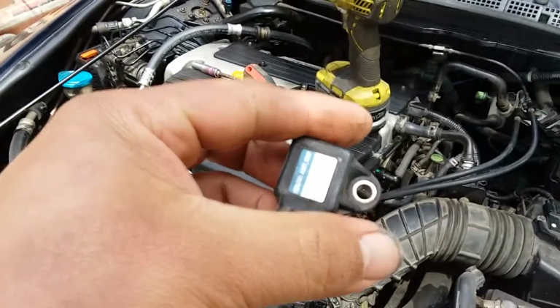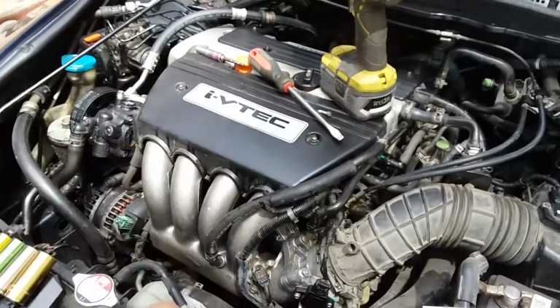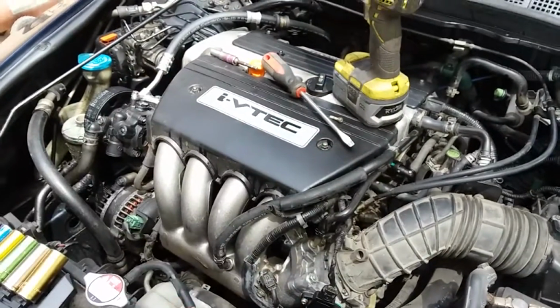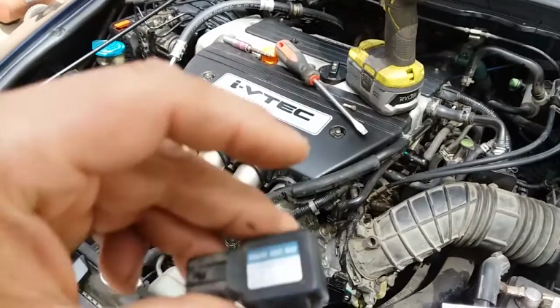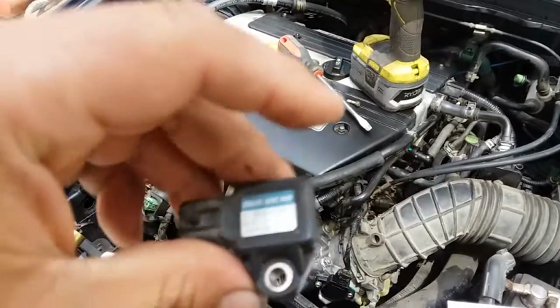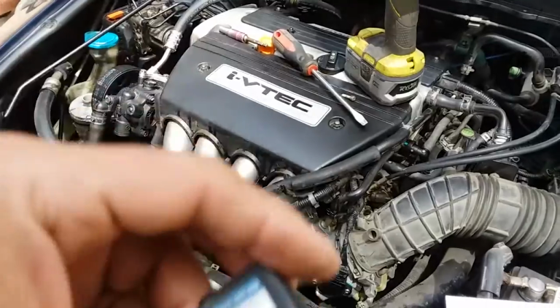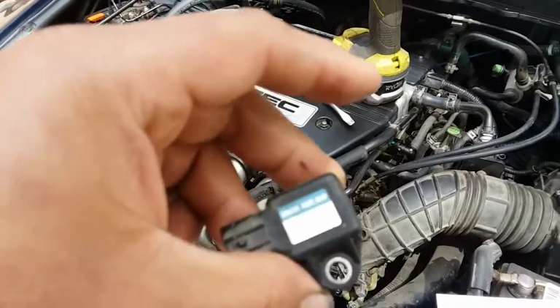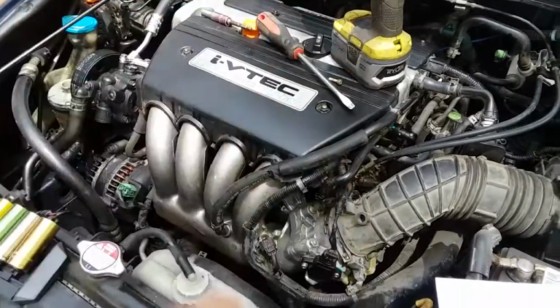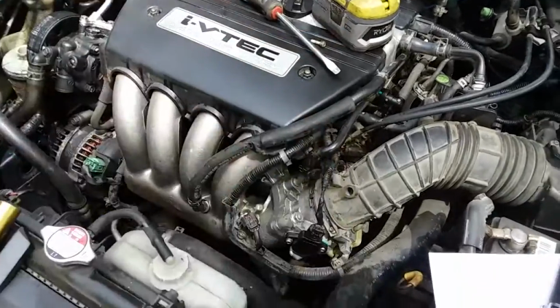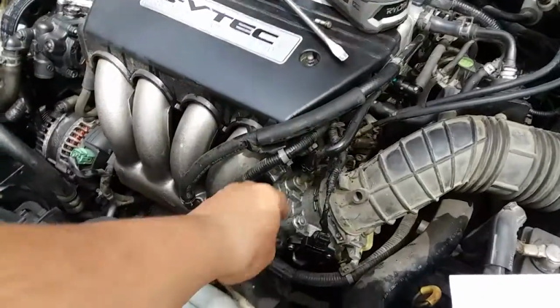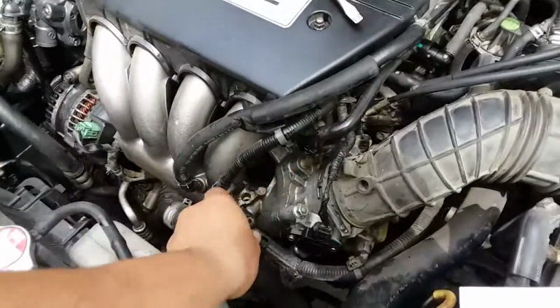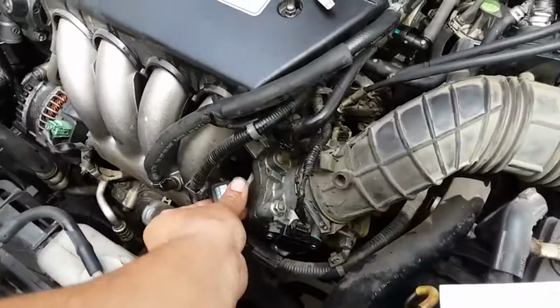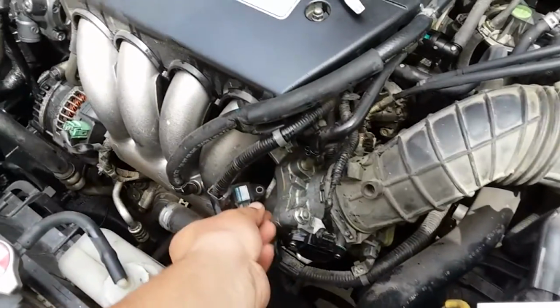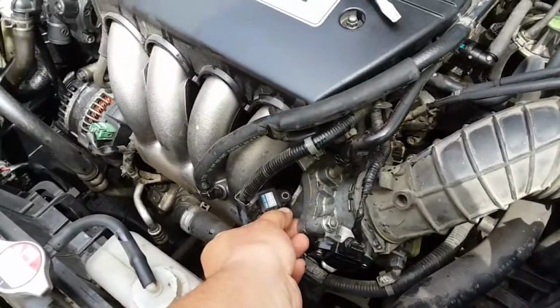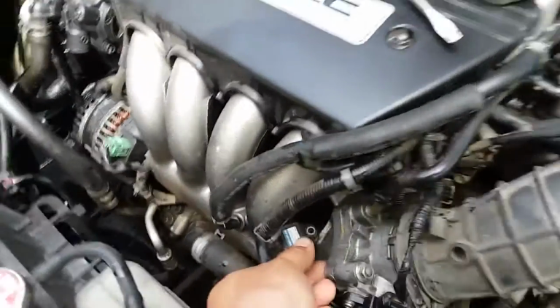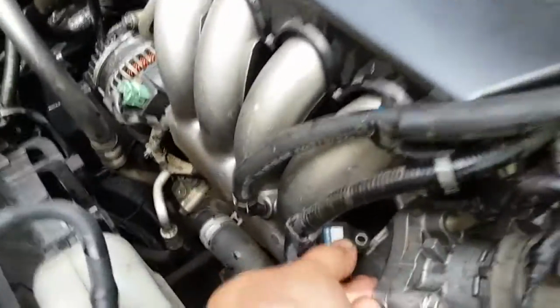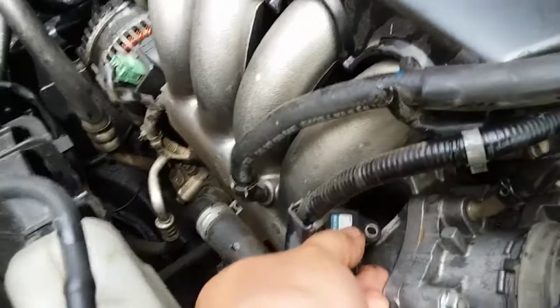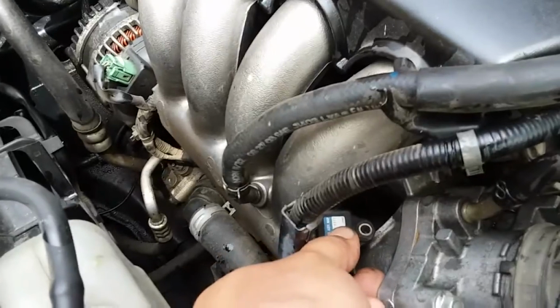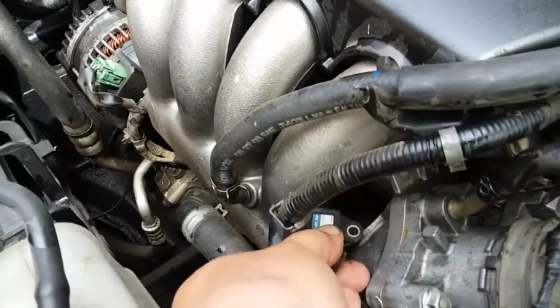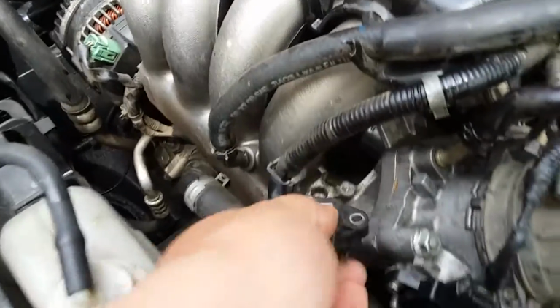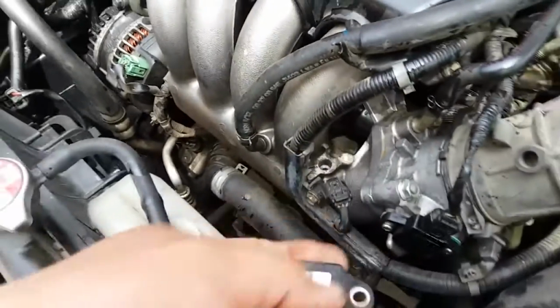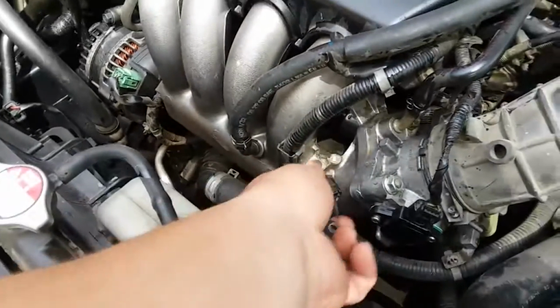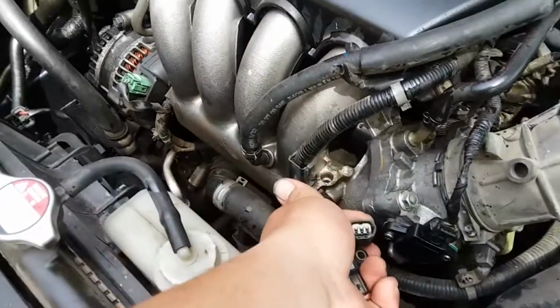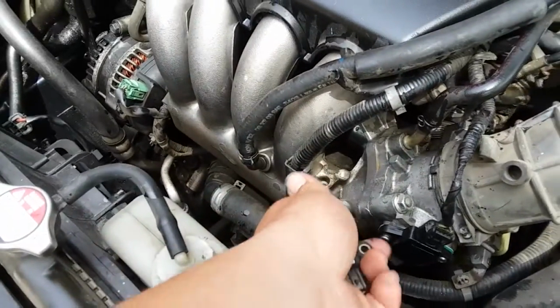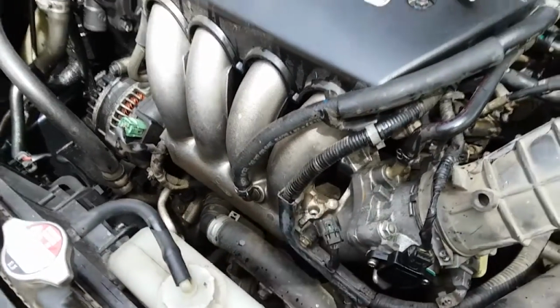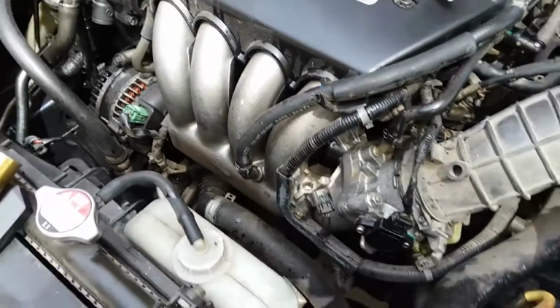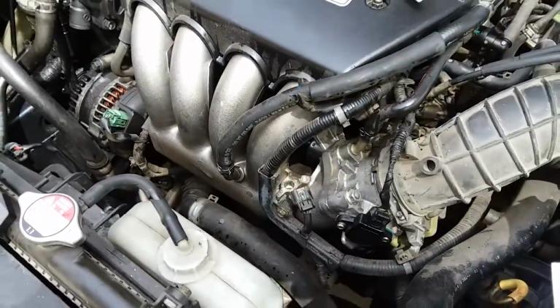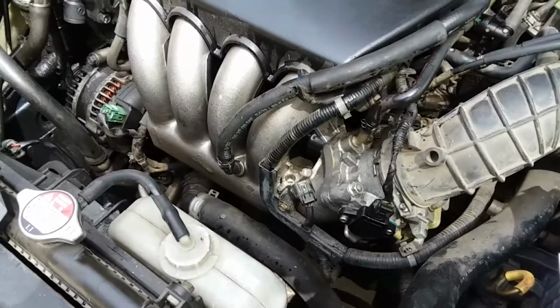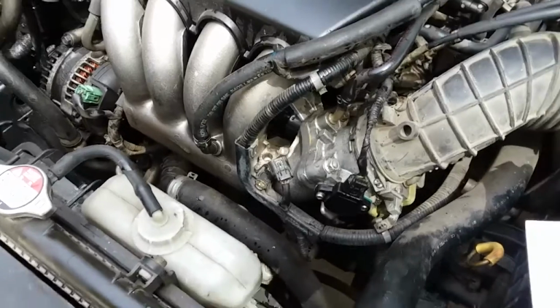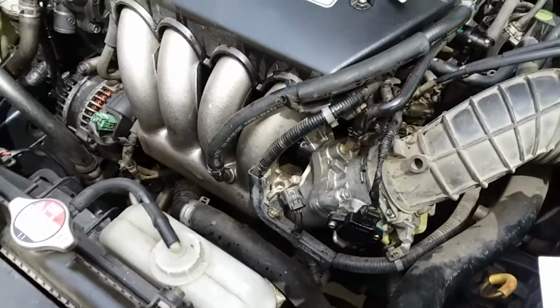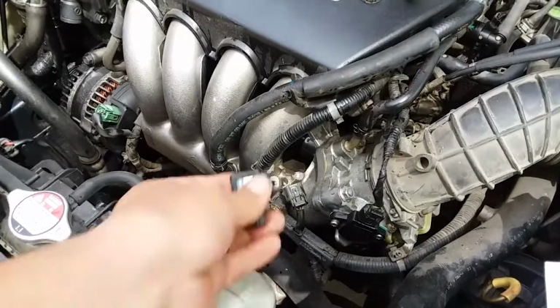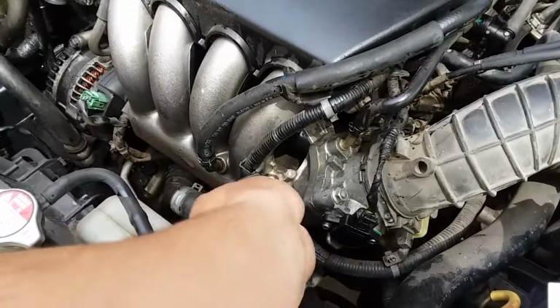Now what you simply do is replace it with a new one. Put the new one back in place, screw it back in place, connect the pigtail, and you're ready to rock and roll. And that's how you remove and reinstall the MAP sensor.